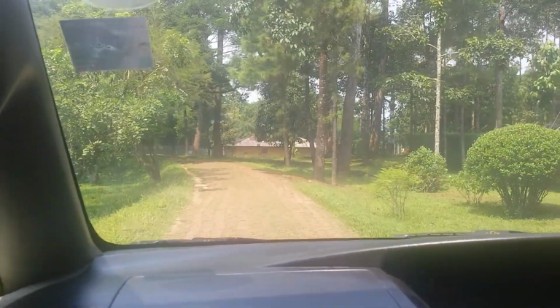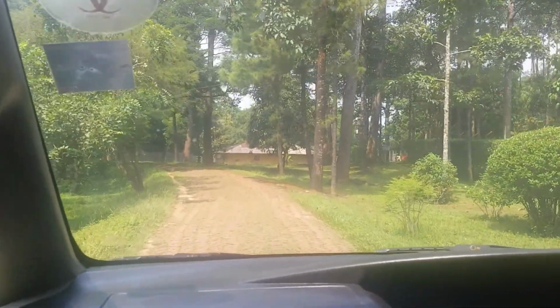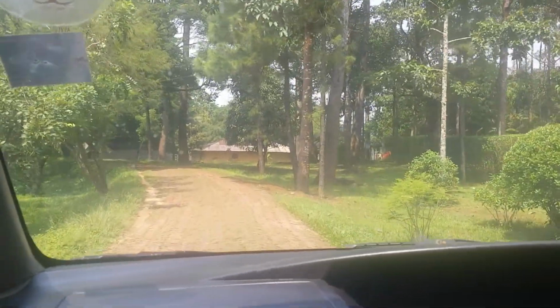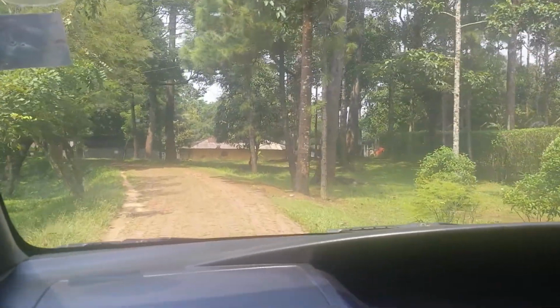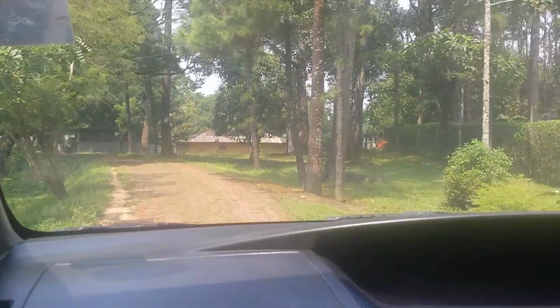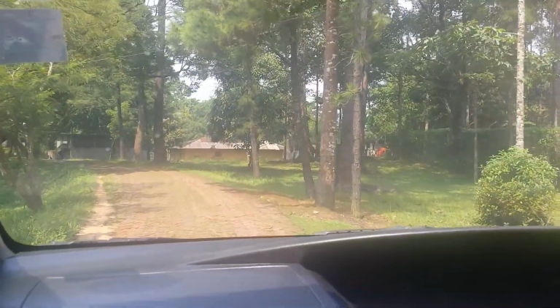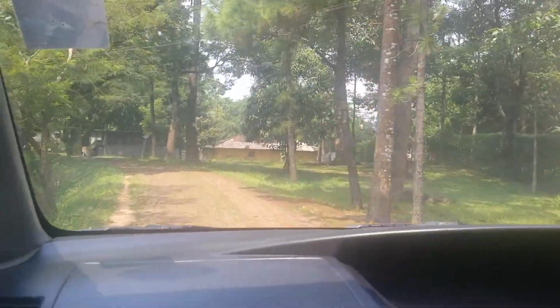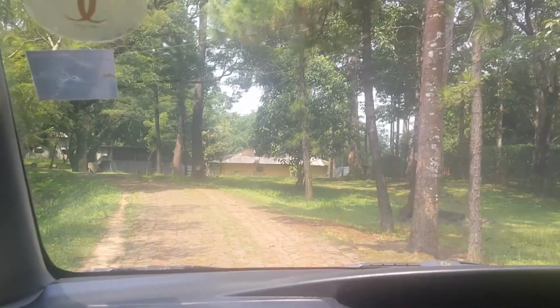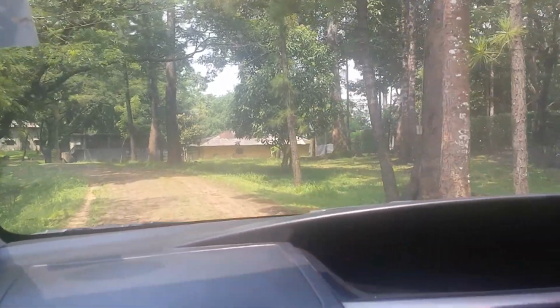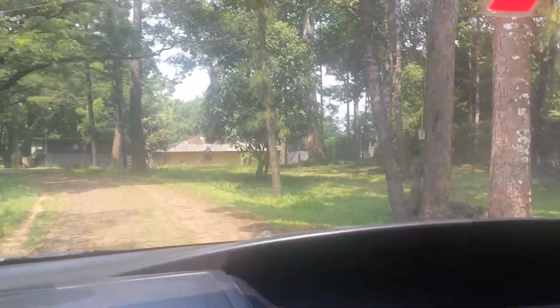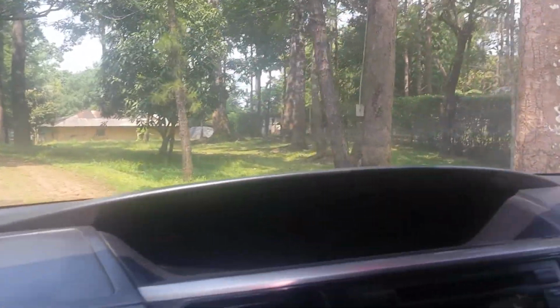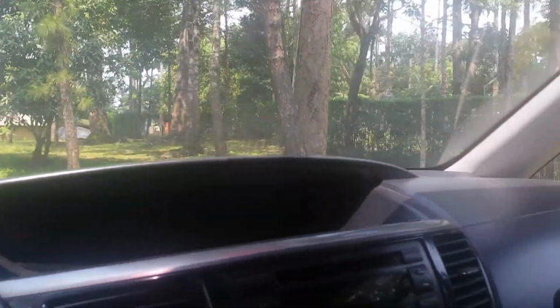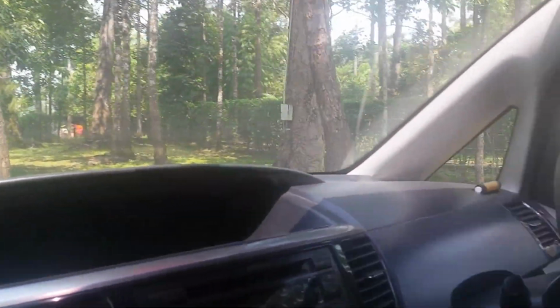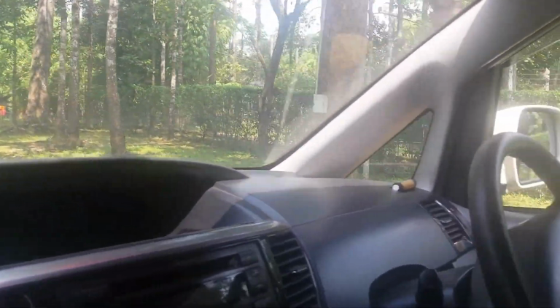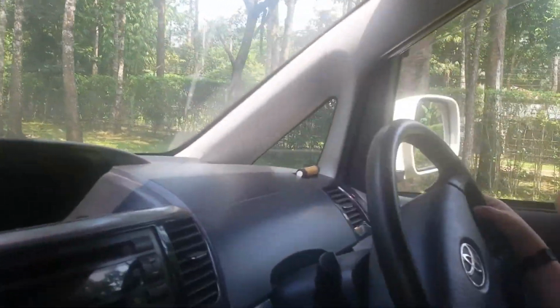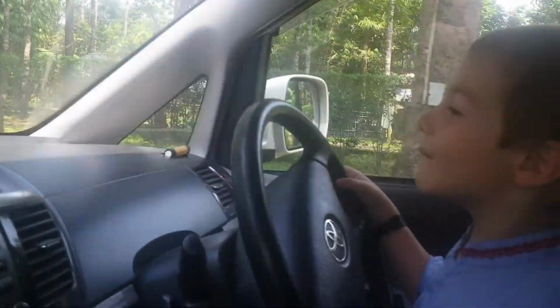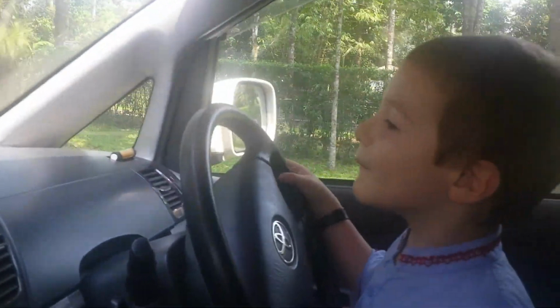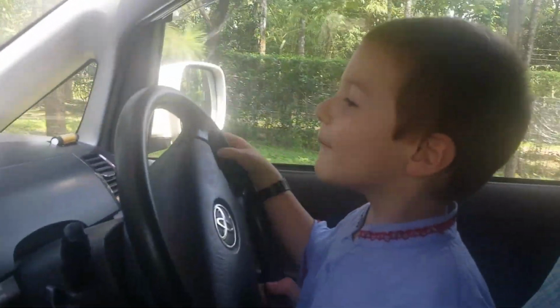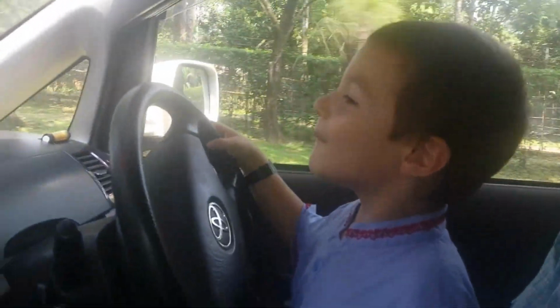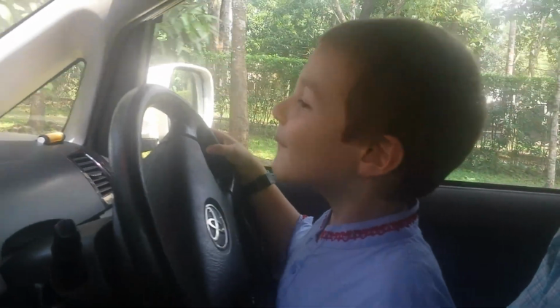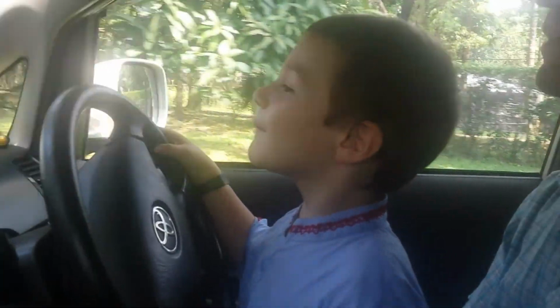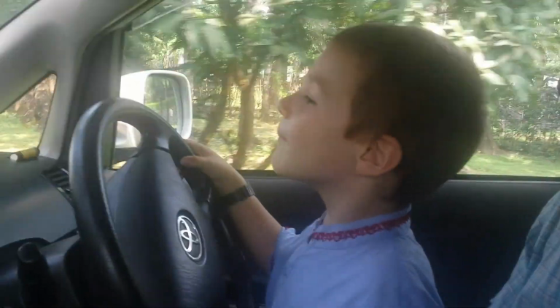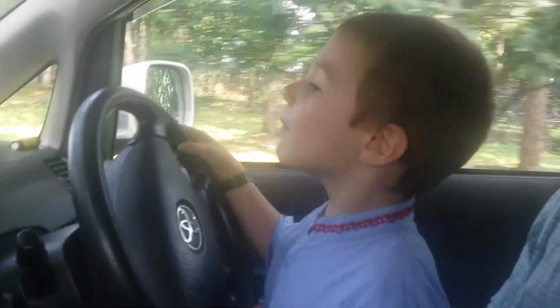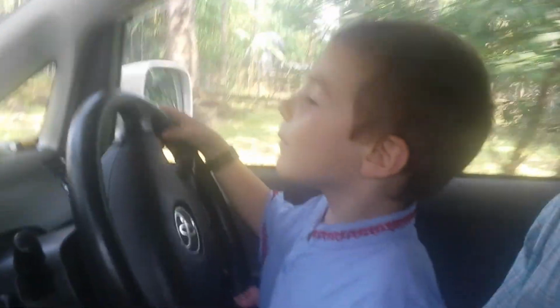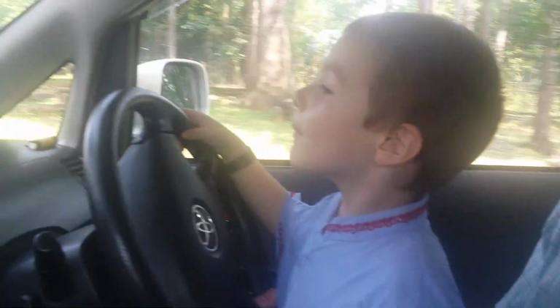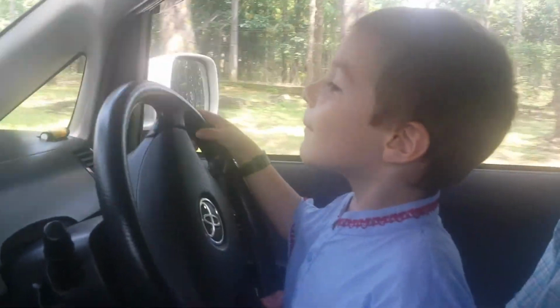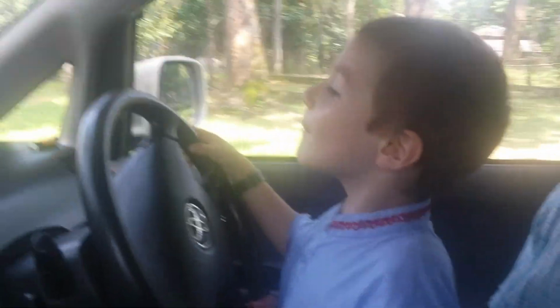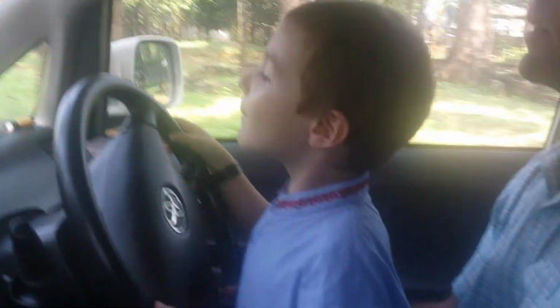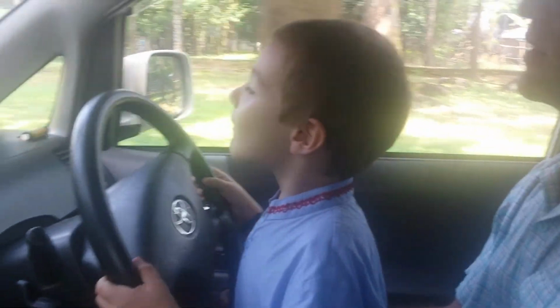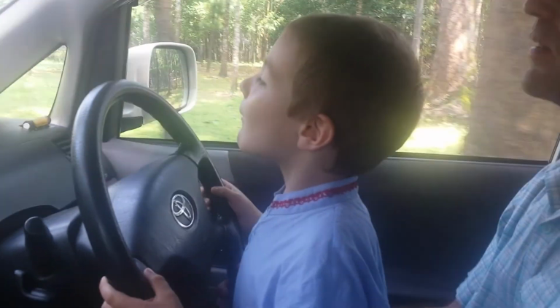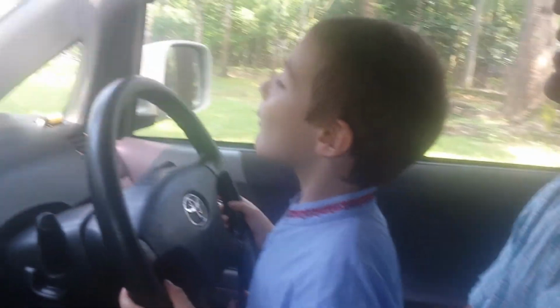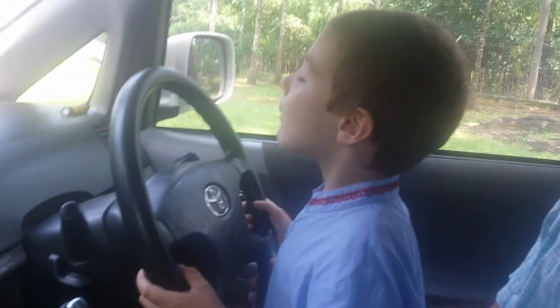We're going down the hill now, we're going fast. Do you think we're going too fast or too slow, bud? We've got to turn just a little bit this way — there we go, good. Now we can straighten it out, good.